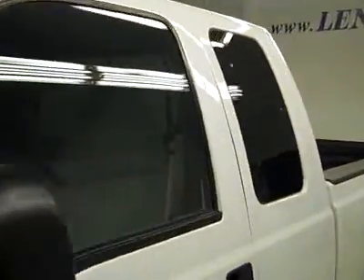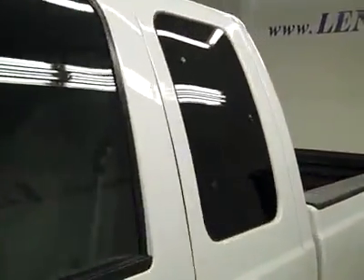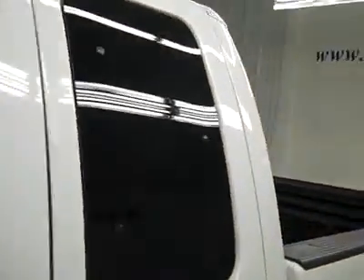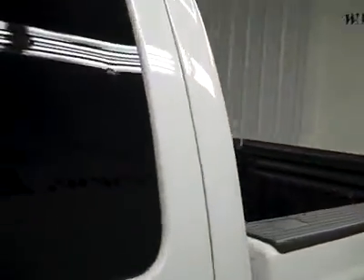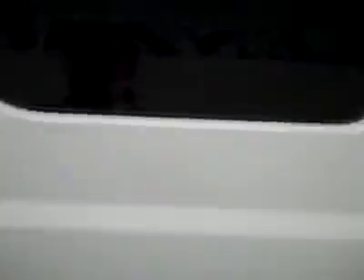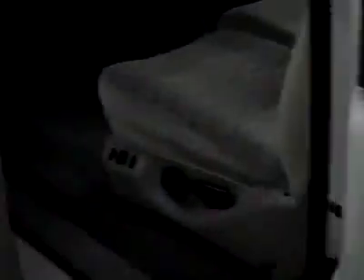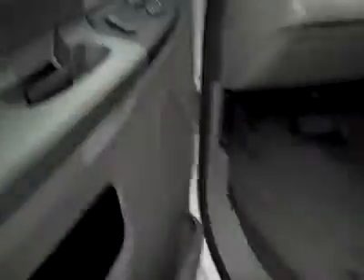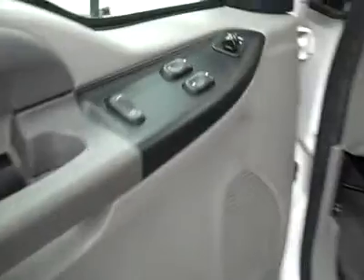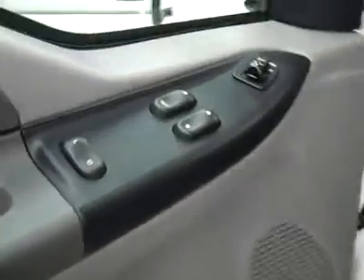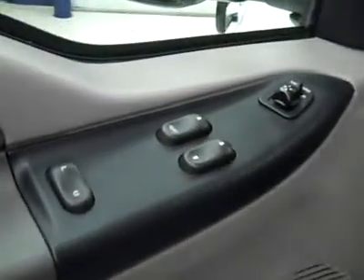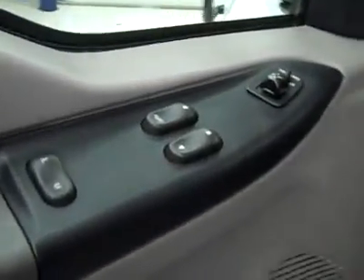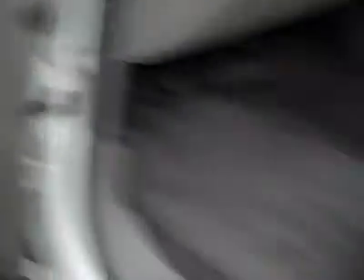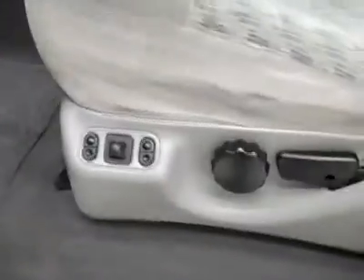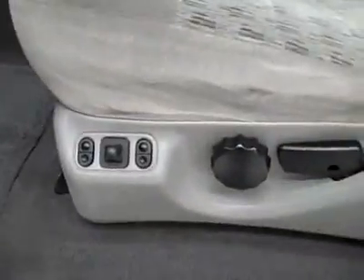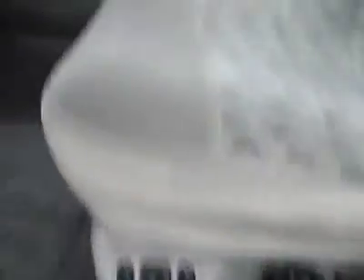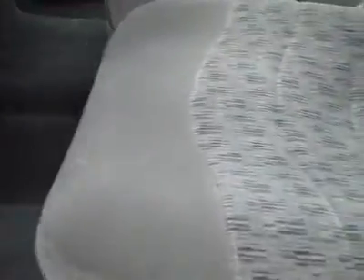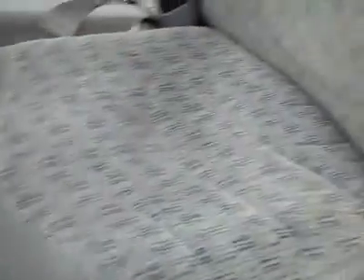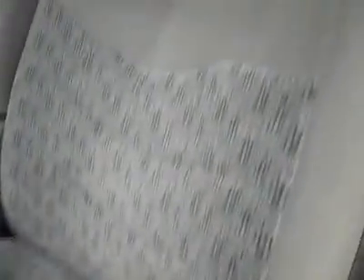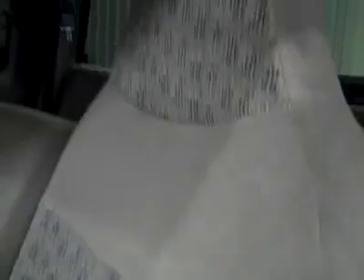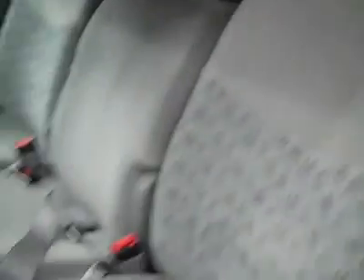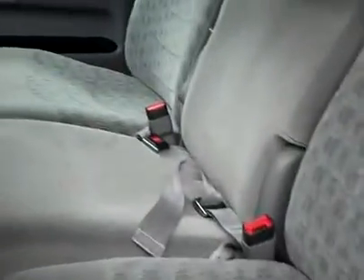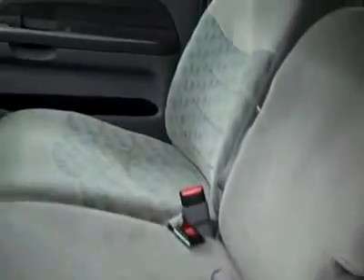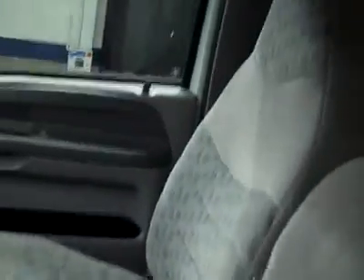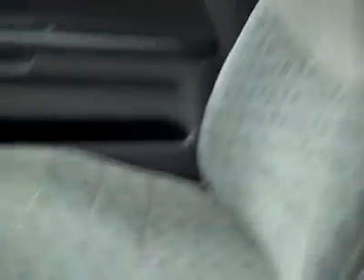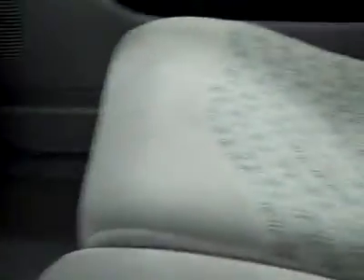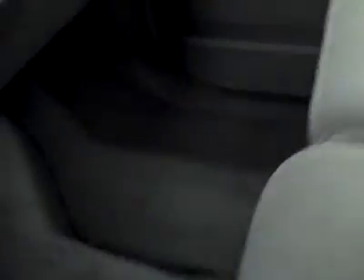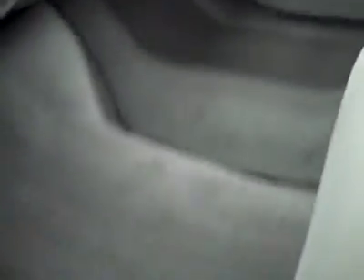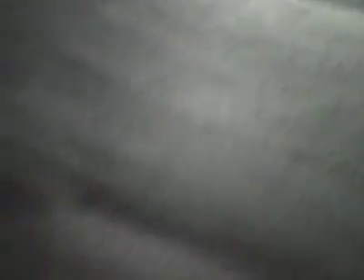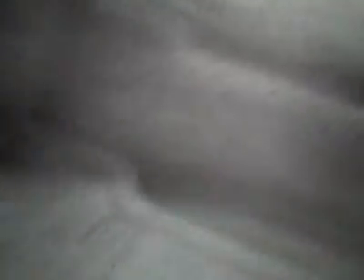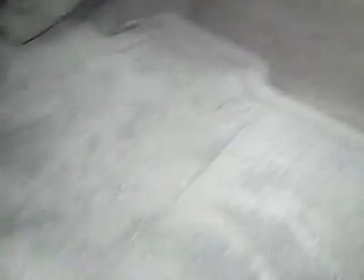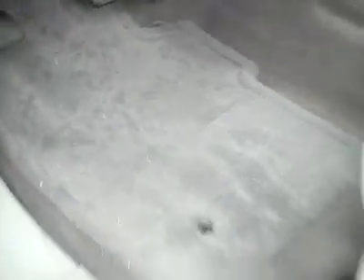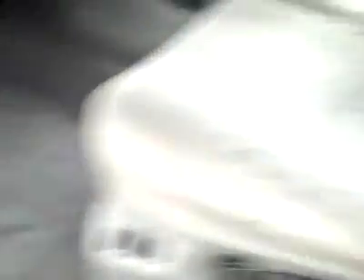Let's take a look at the interior. Here you get your power windows, locks, and mirrors. Power adjustable seat with cloth interior. The cloth's in great shape too — no rips or tears, no stains. And the floors look good too.